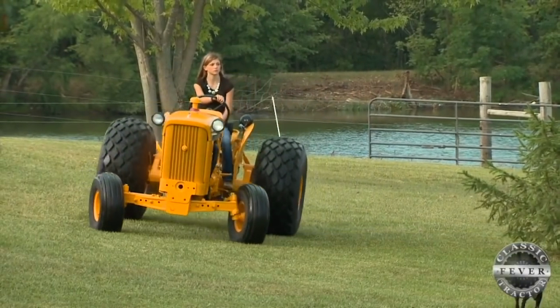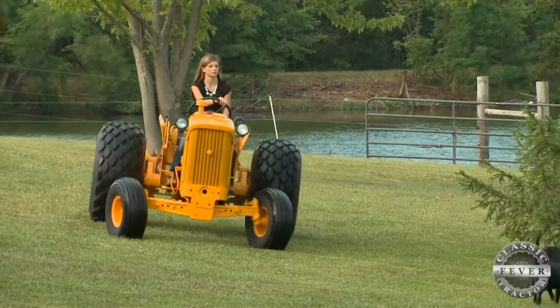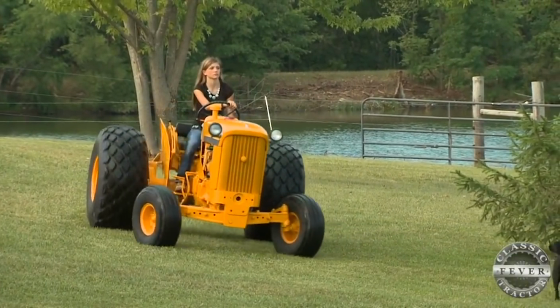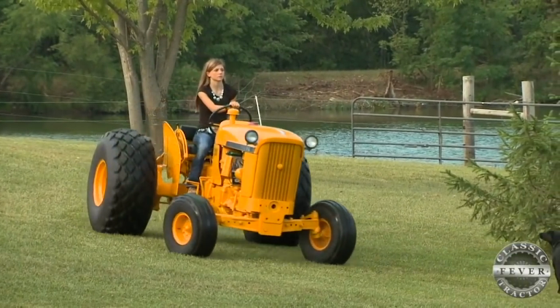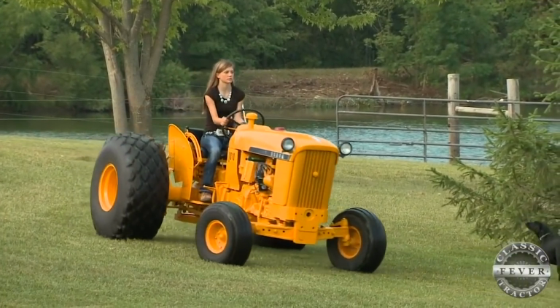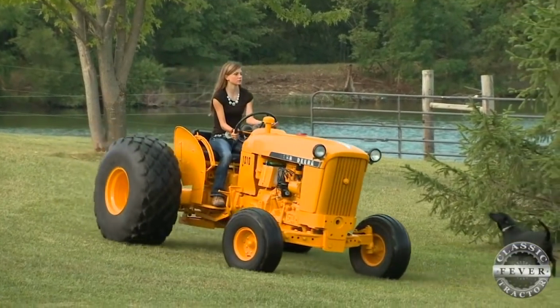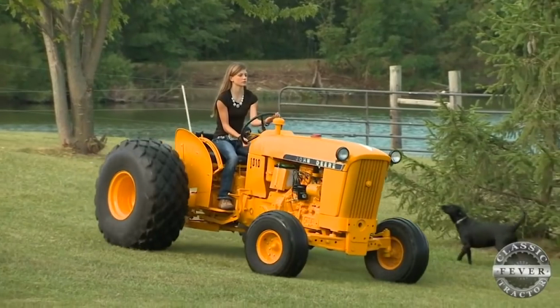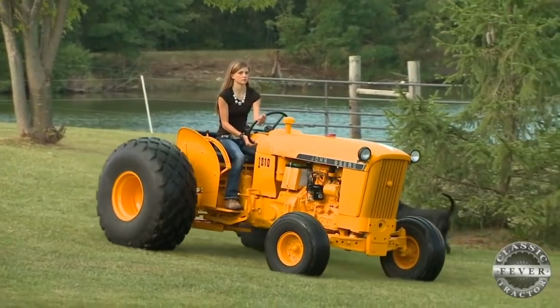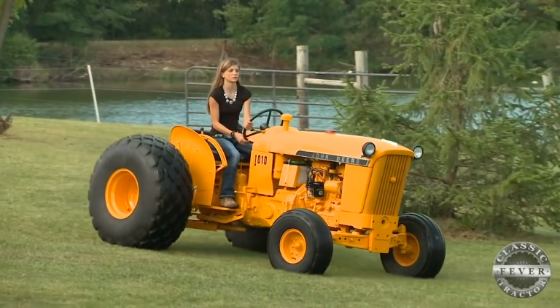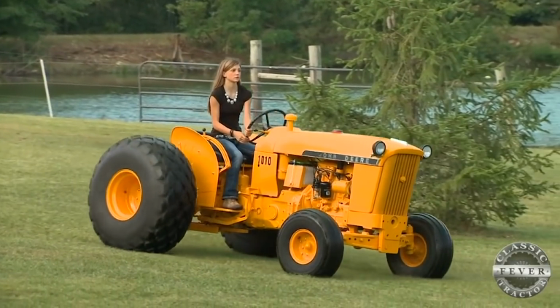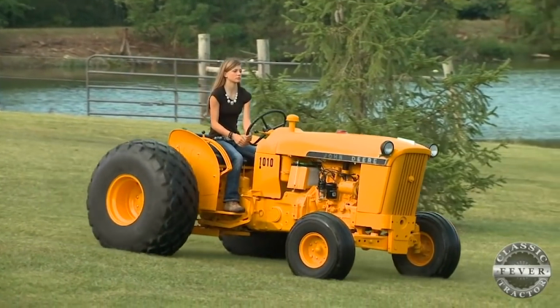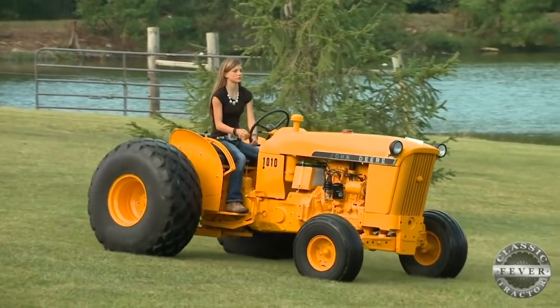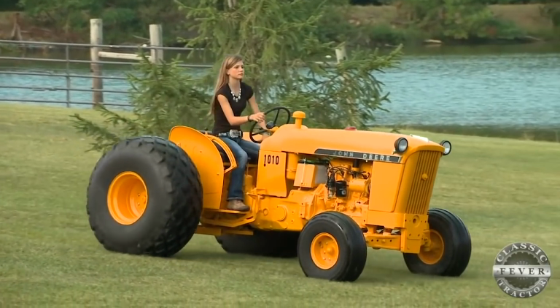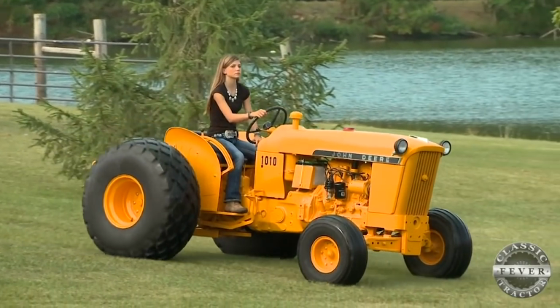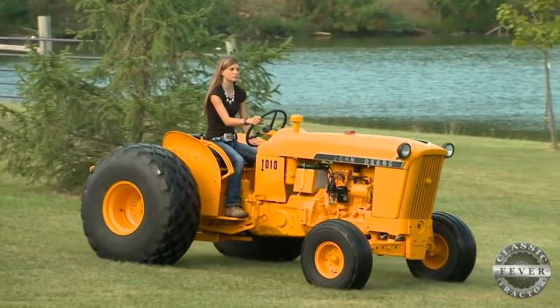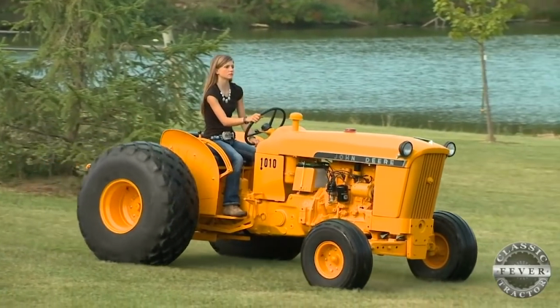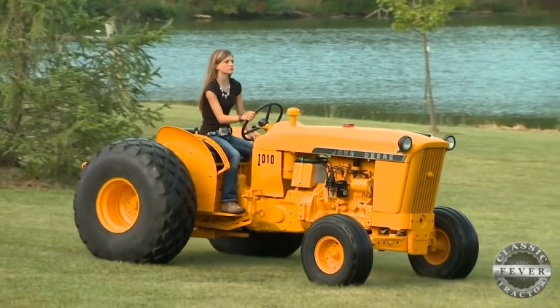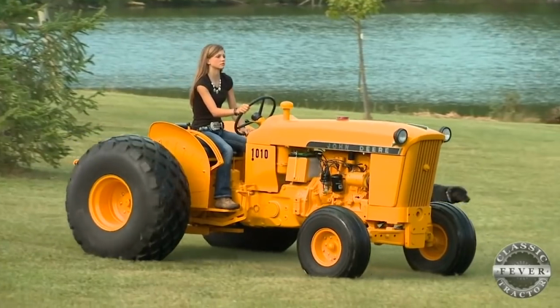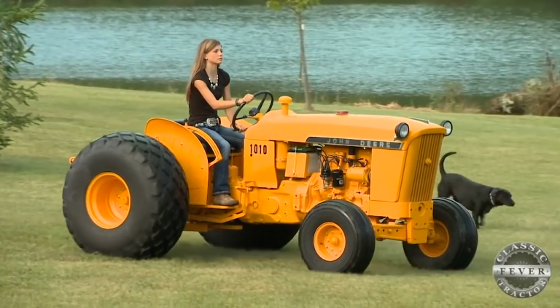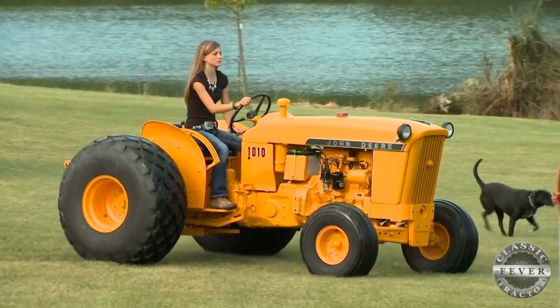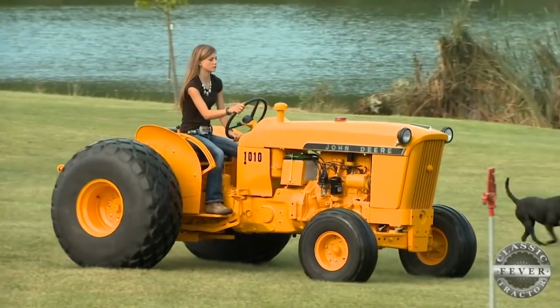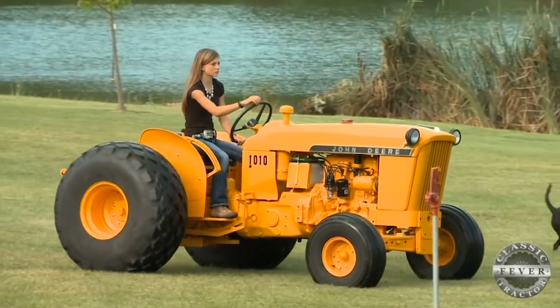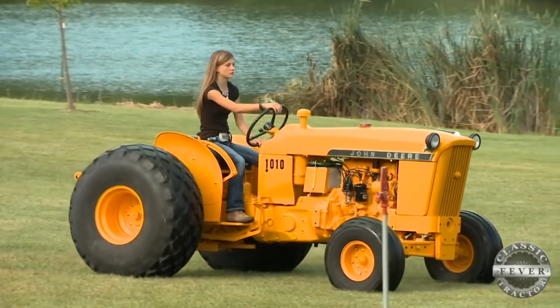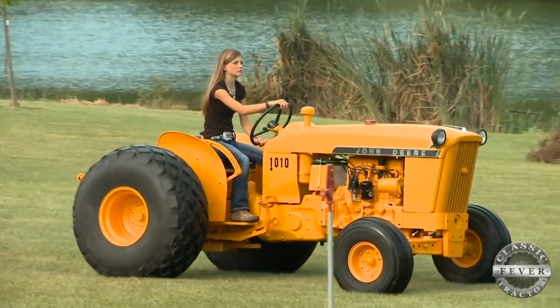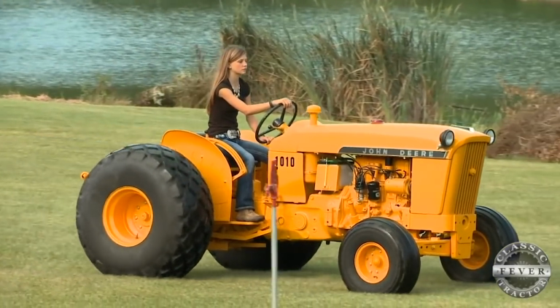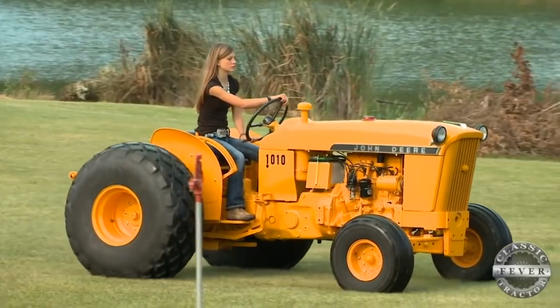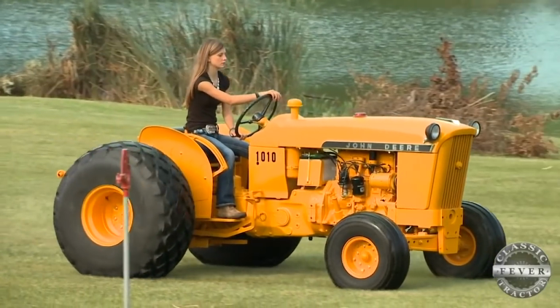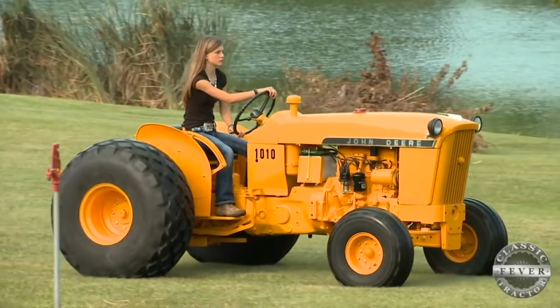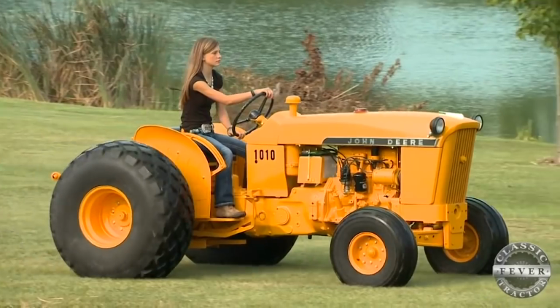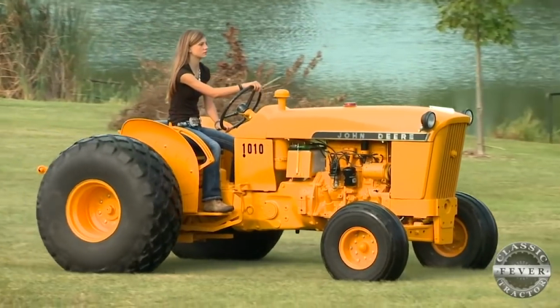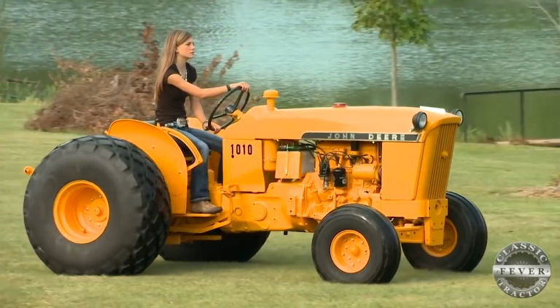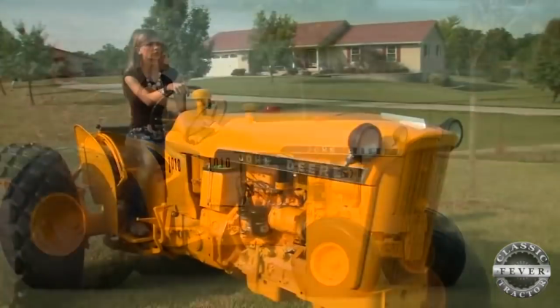It took about five years to finish the tractor. The first time they rolled it out, it didn't run because they forgot to put gas in it. But after they got gas in, they drove it around the yard, and Brooke drove it for about three hours straight because she was so excited.